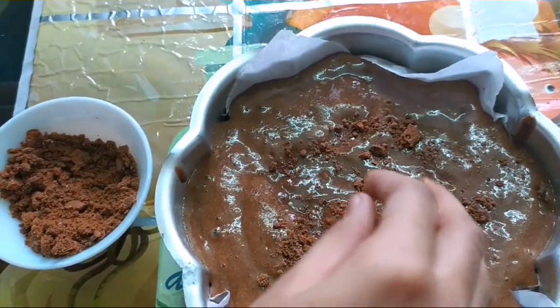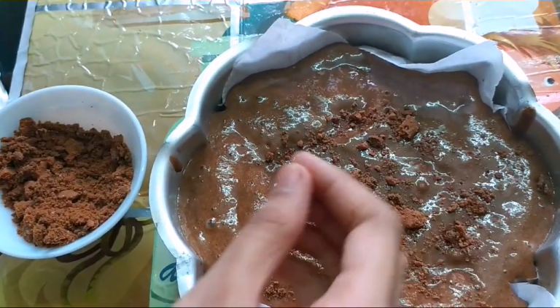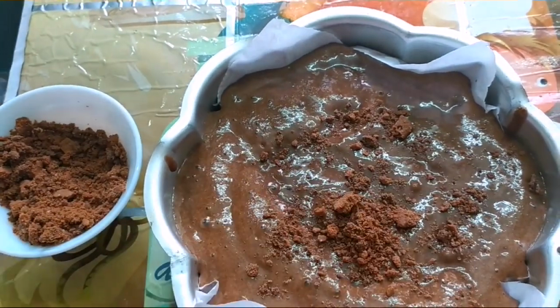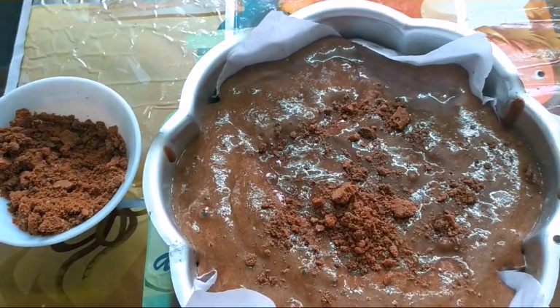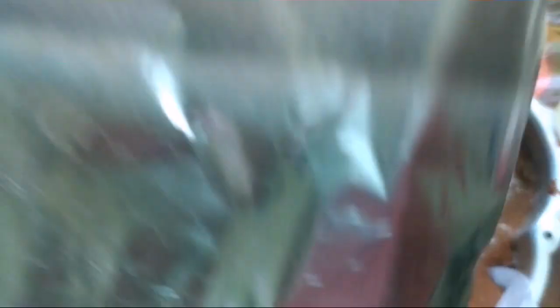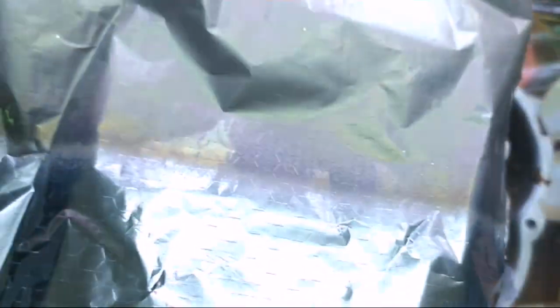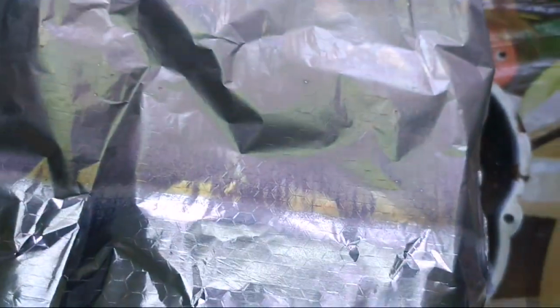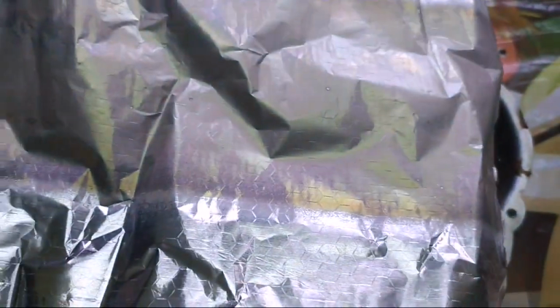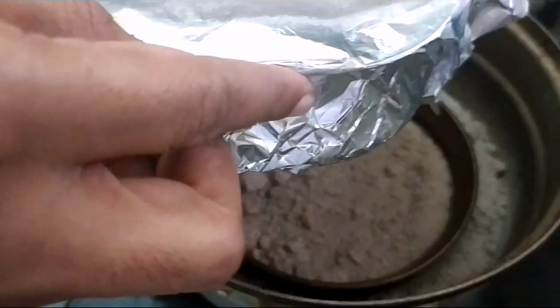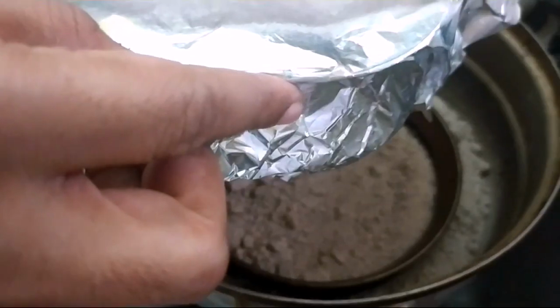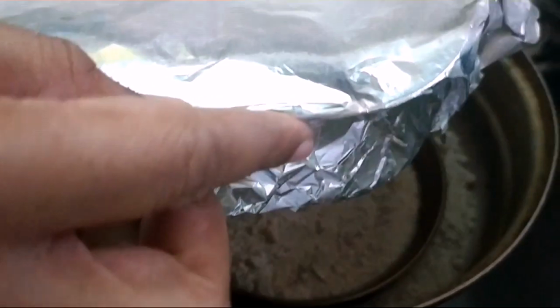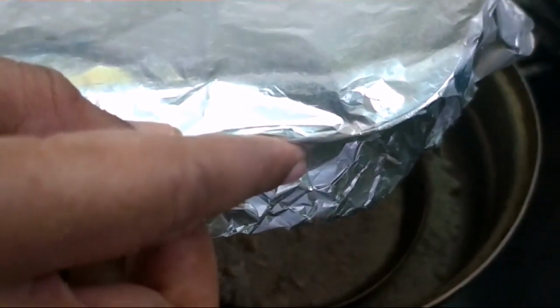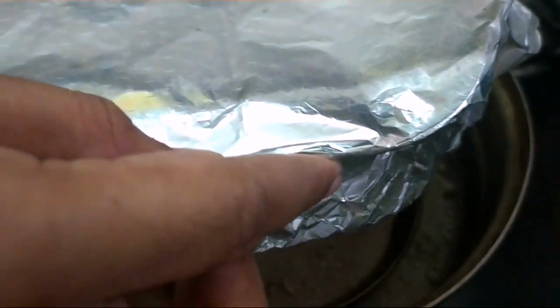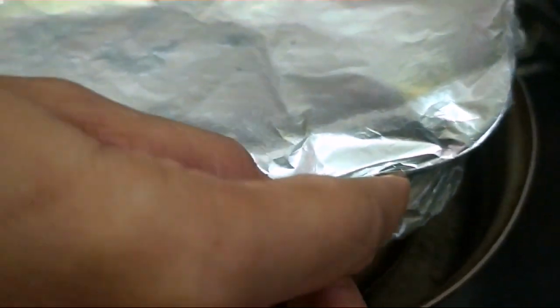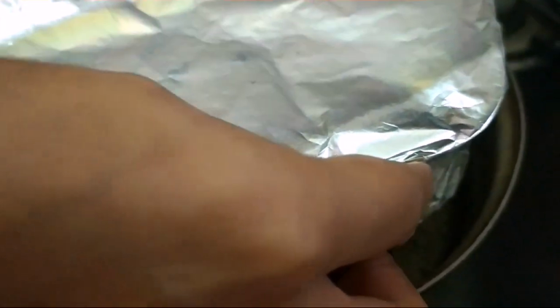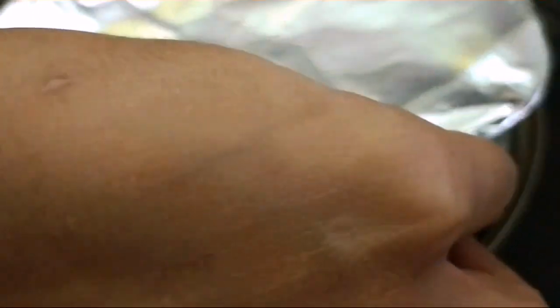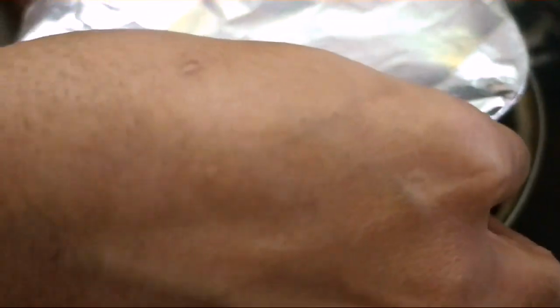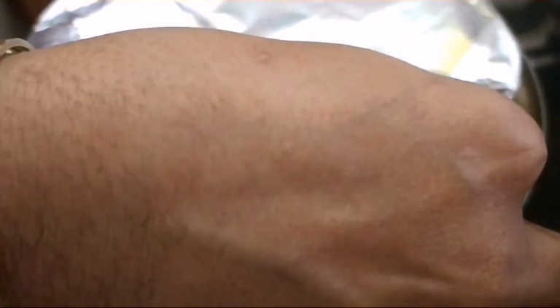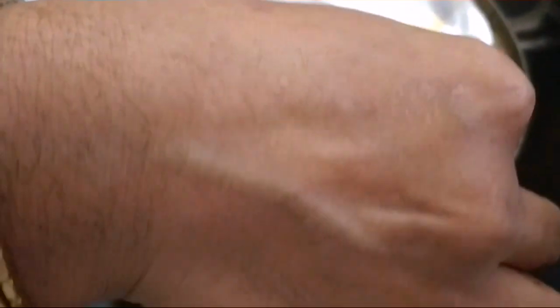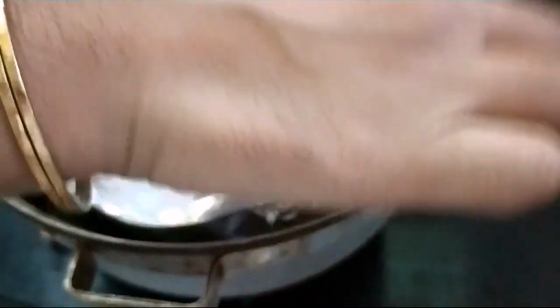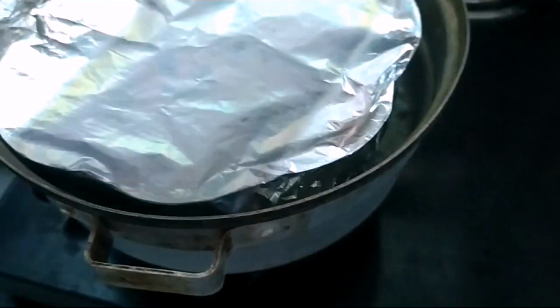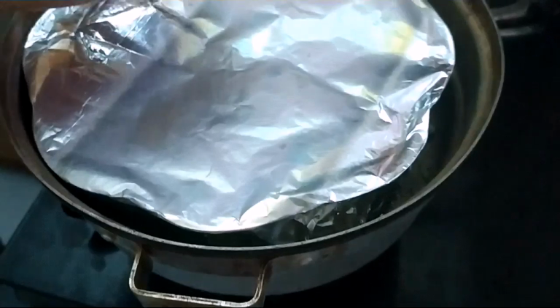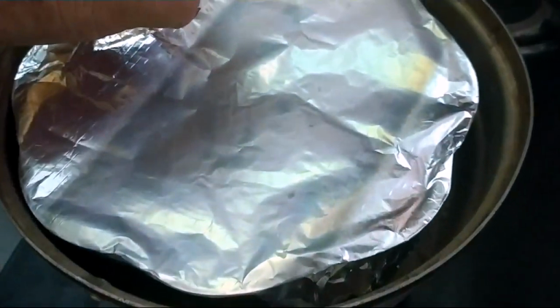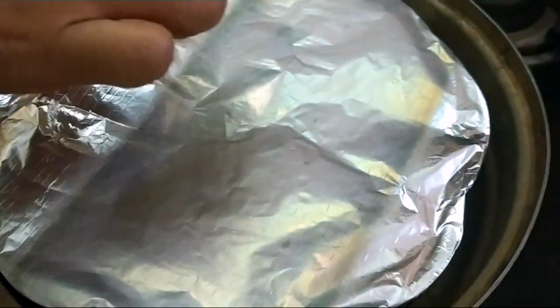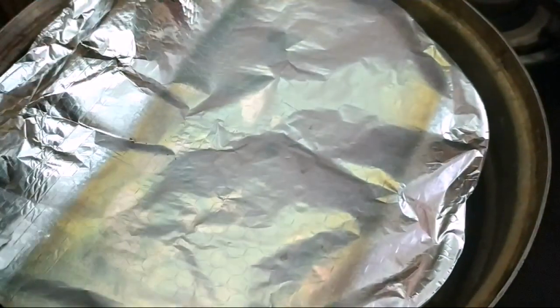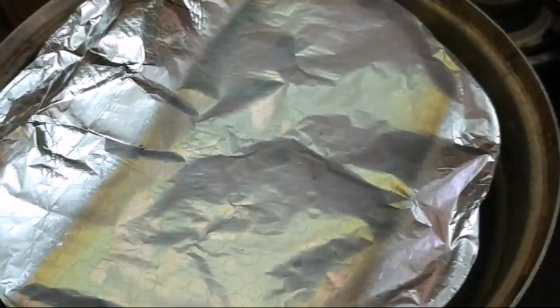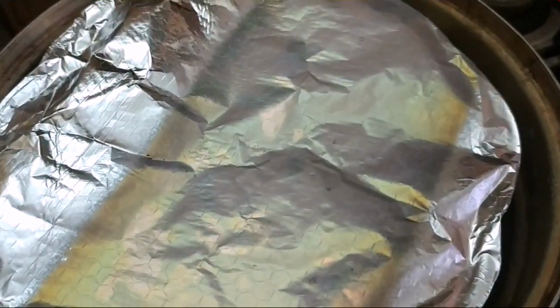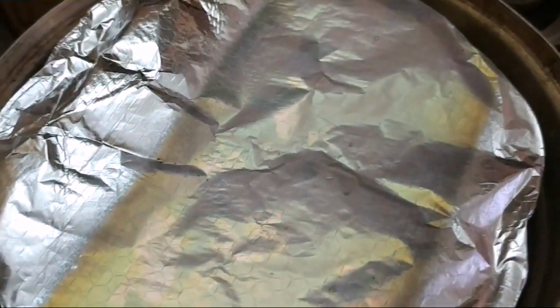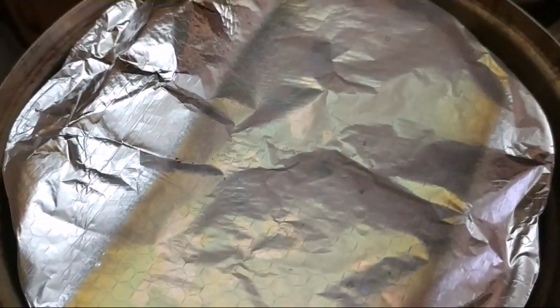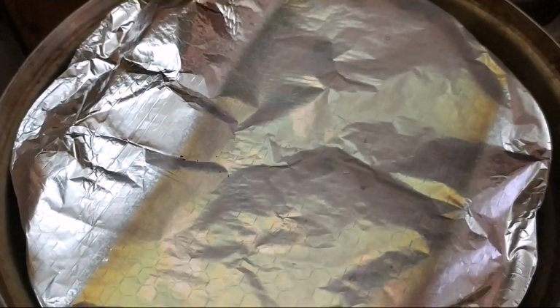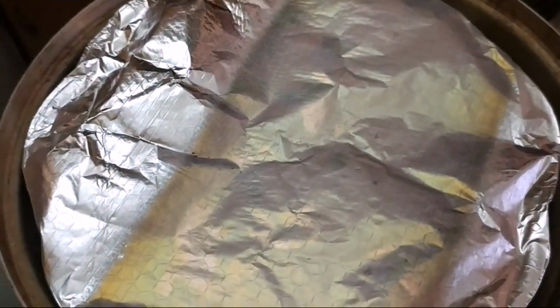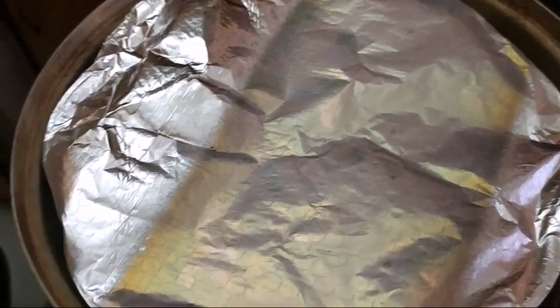Cover it with a foil. We have preheated the kadai for 10 minutes with salt. Now we're going to place the cake in the kadai and cook it for half an hour.